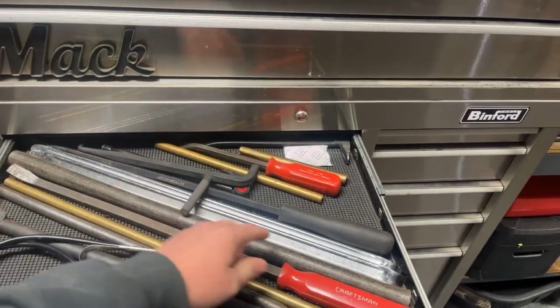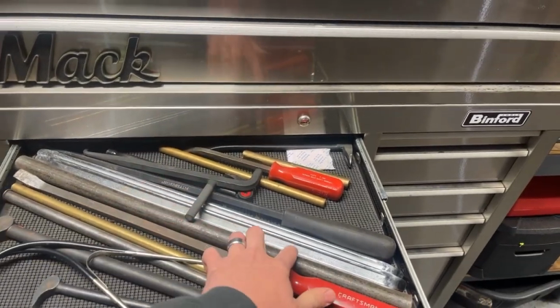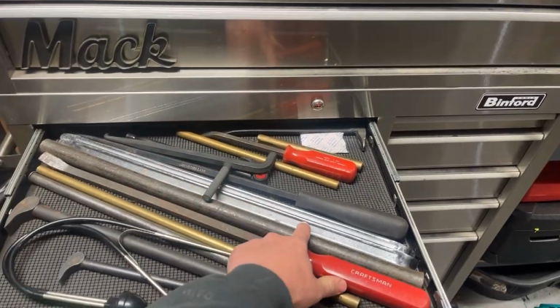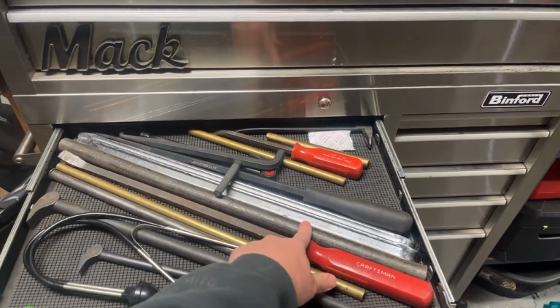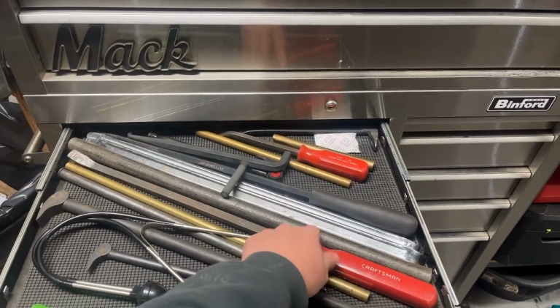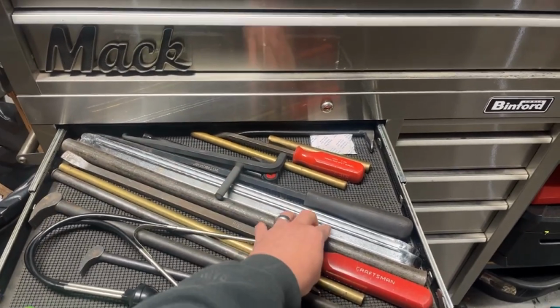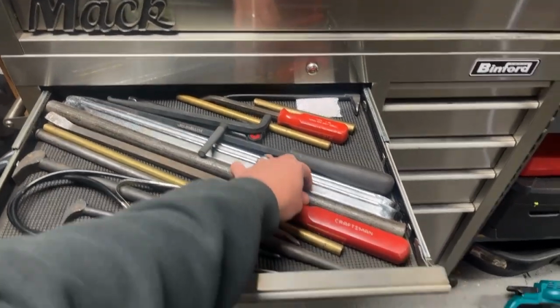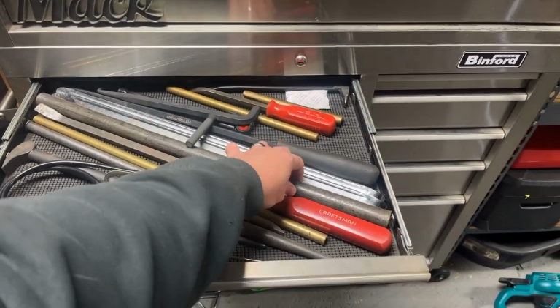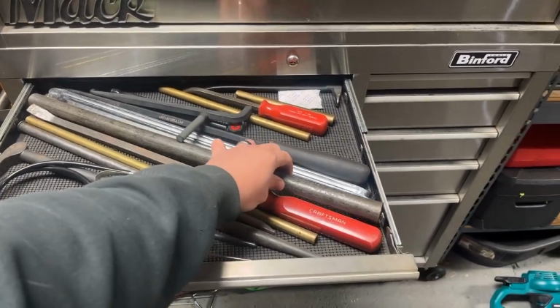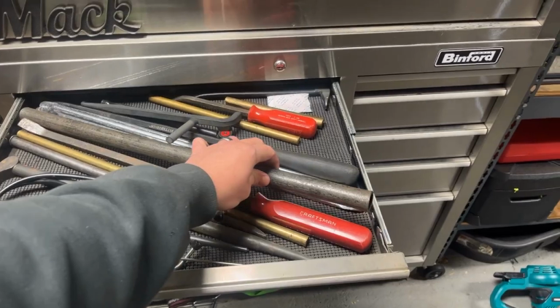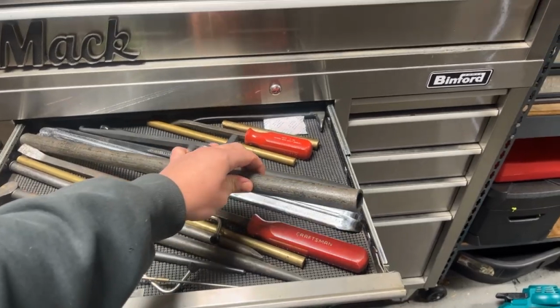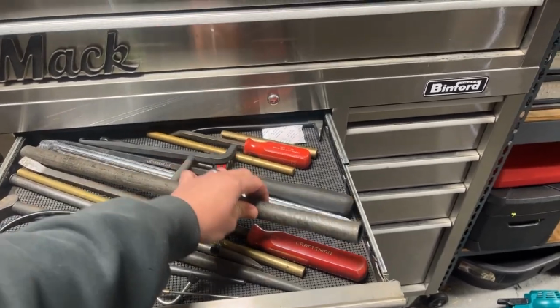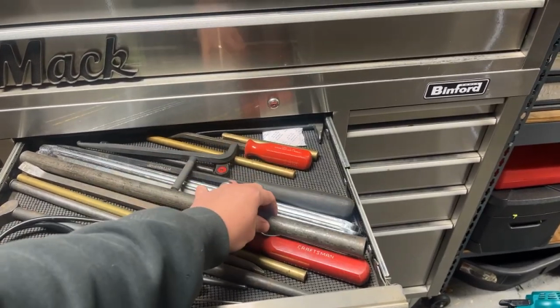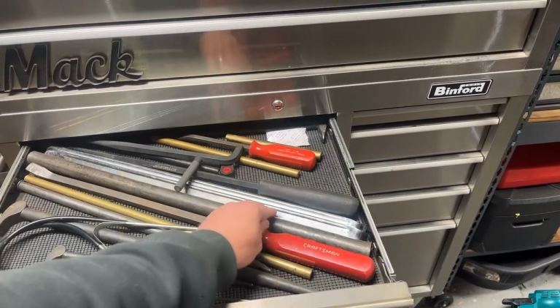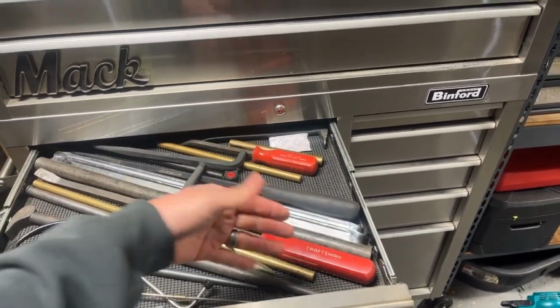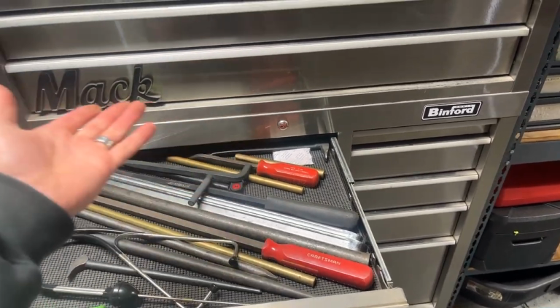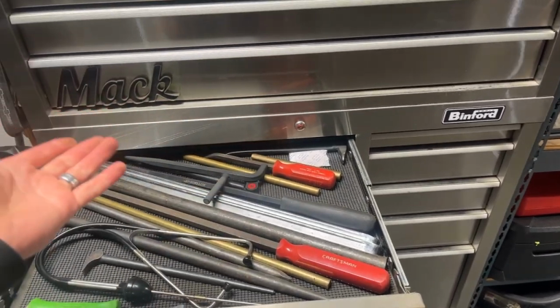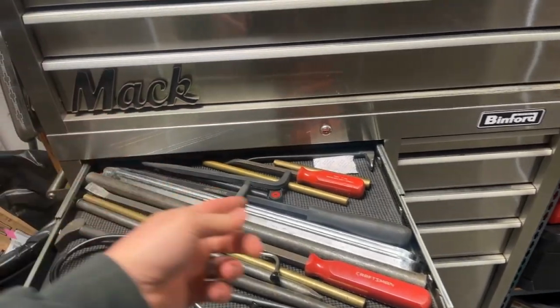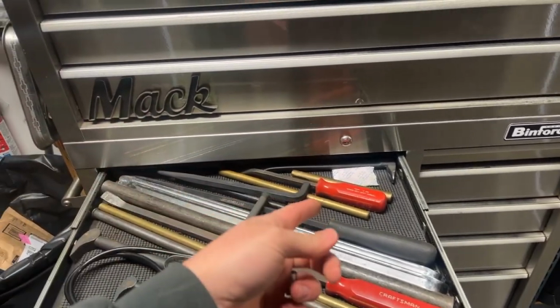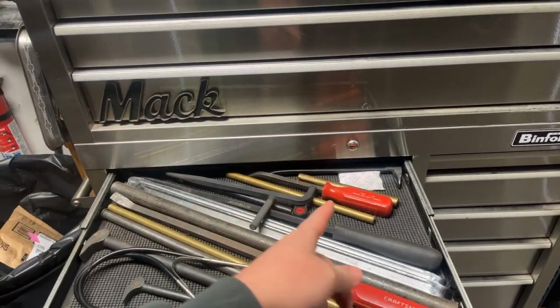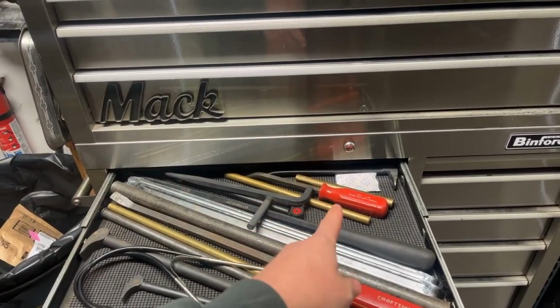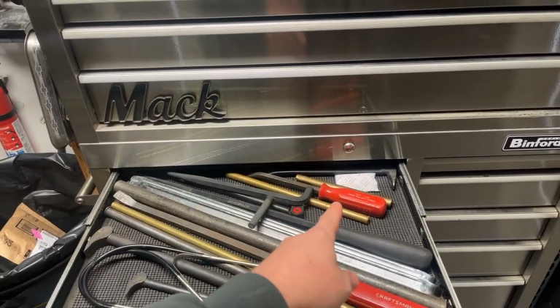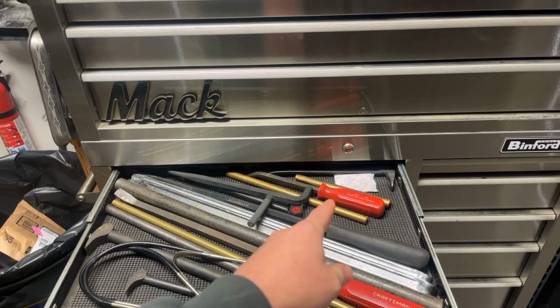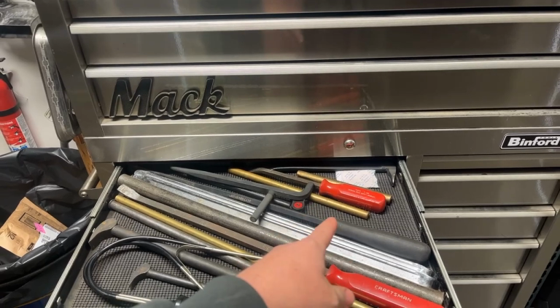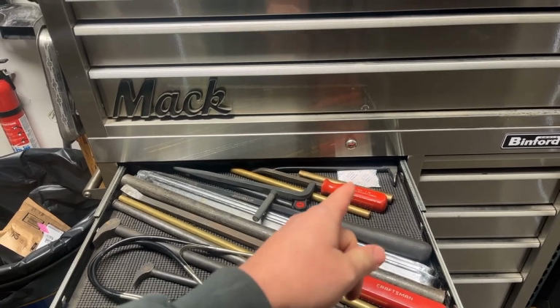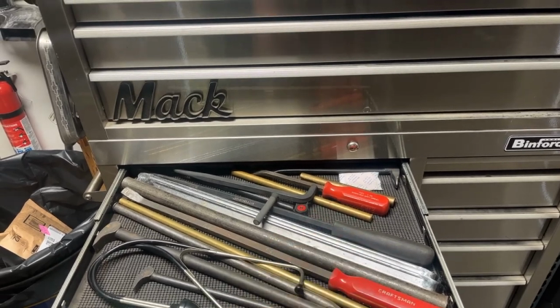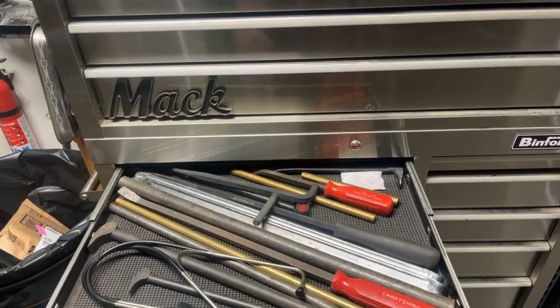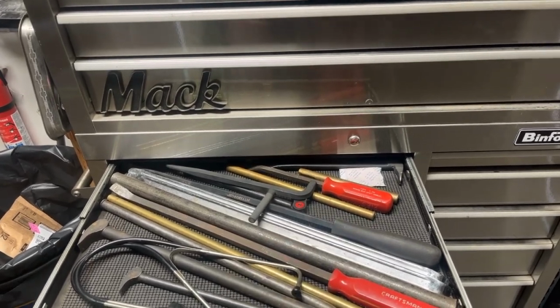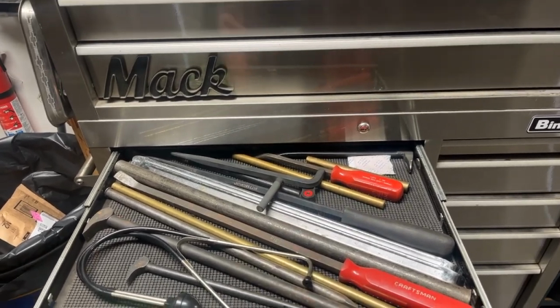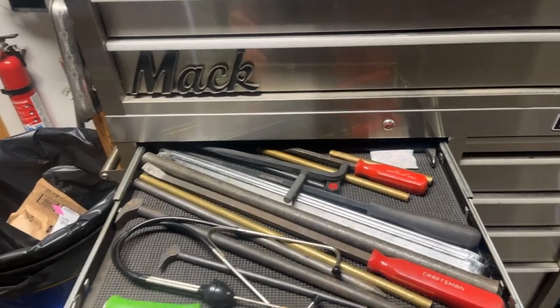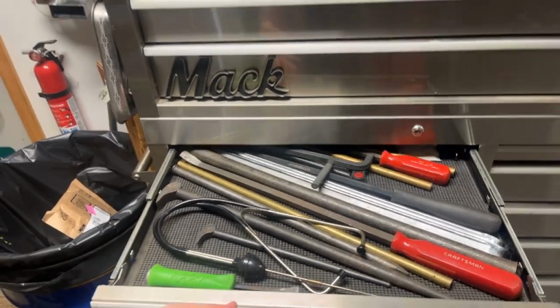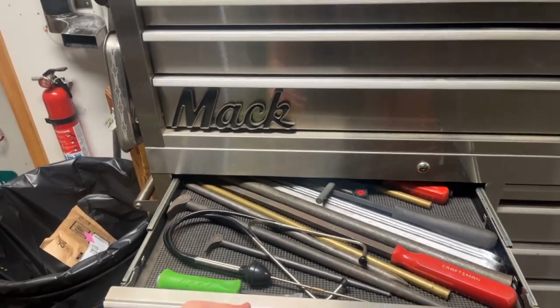Got some tire bars and then just a piece of pipe — handy to throw an Allen wrench in for extra leverage, whatever you need. Some pieces of brass for whenever you need to hit something but not destroy it. Nice to have this stuff around.